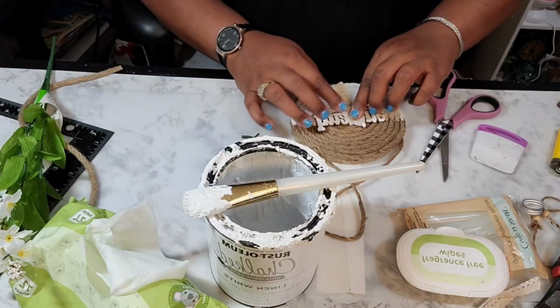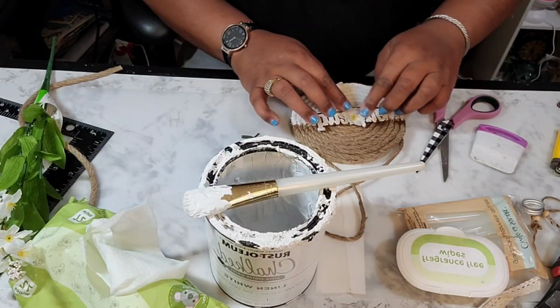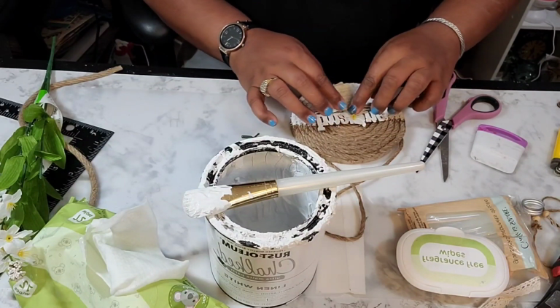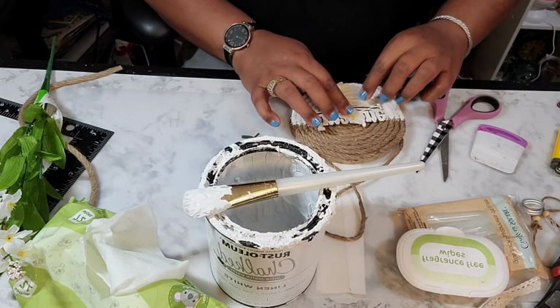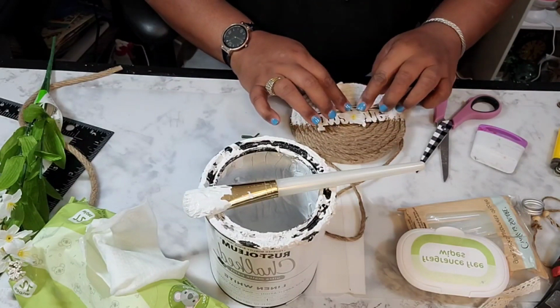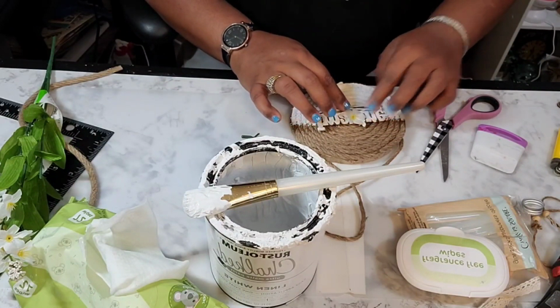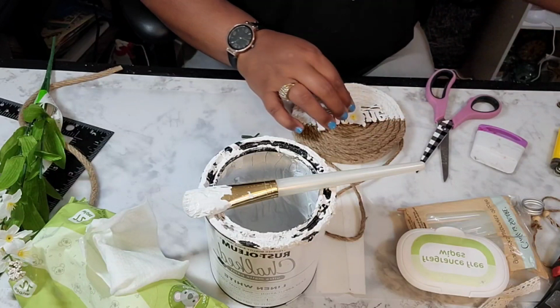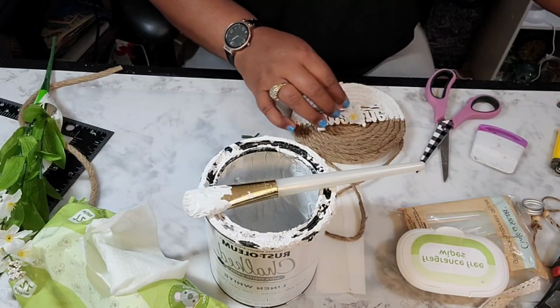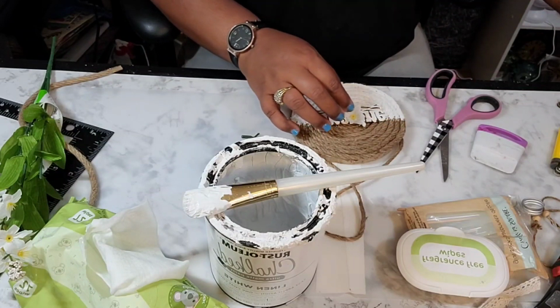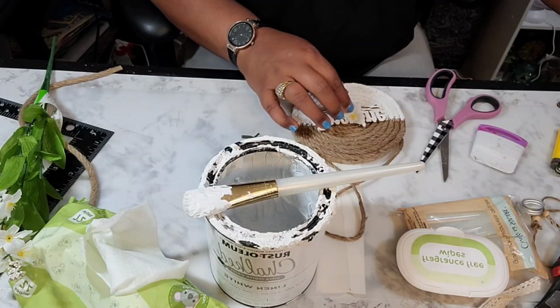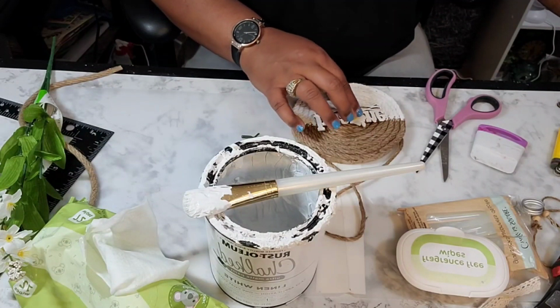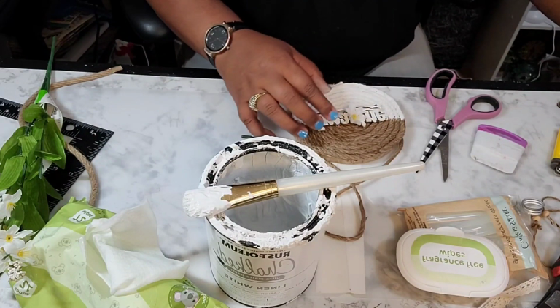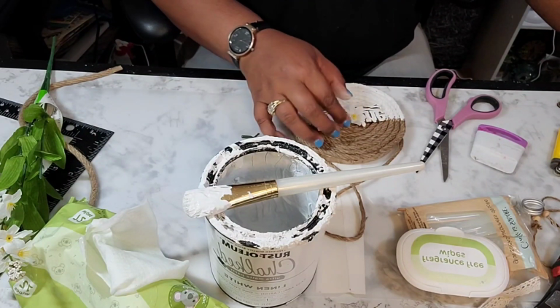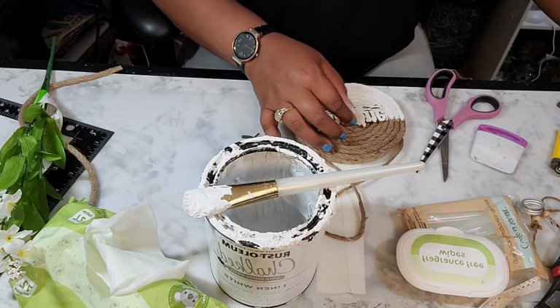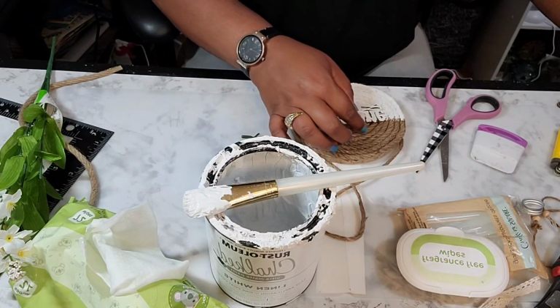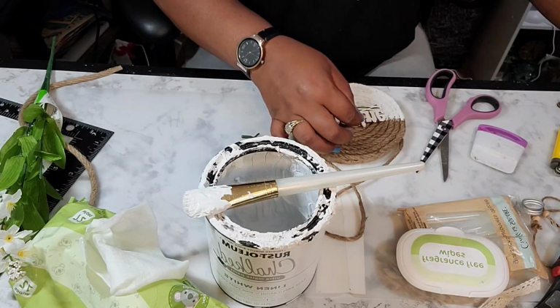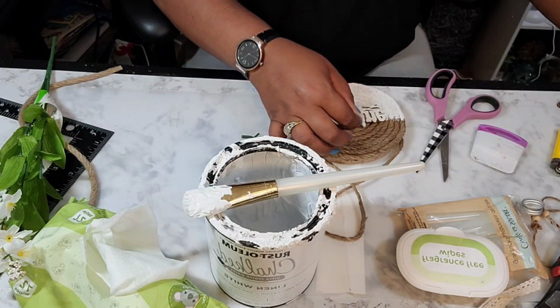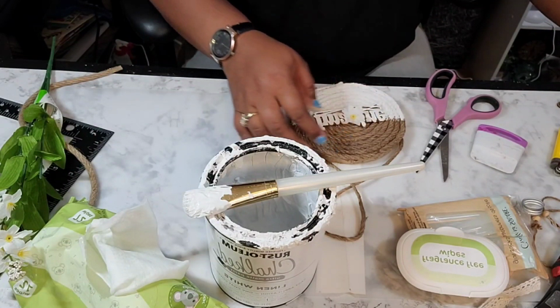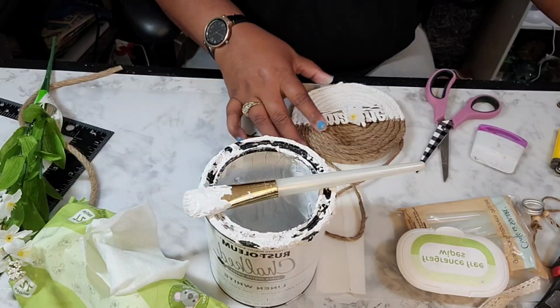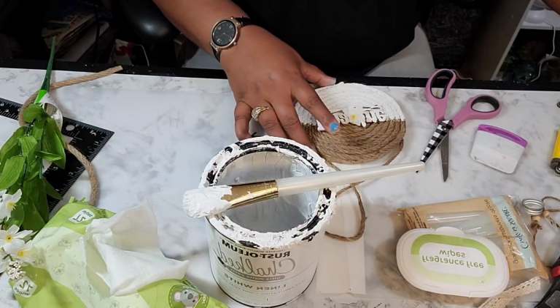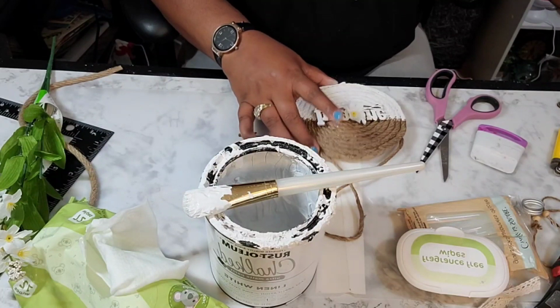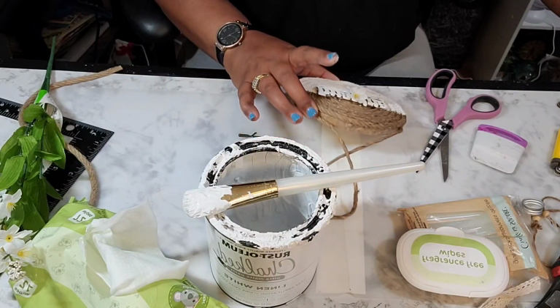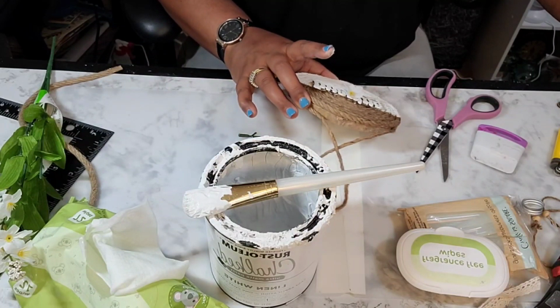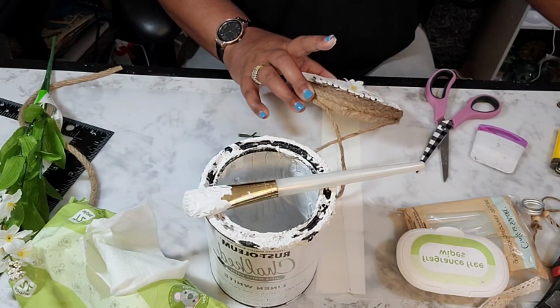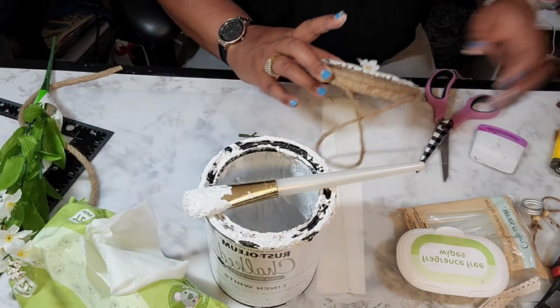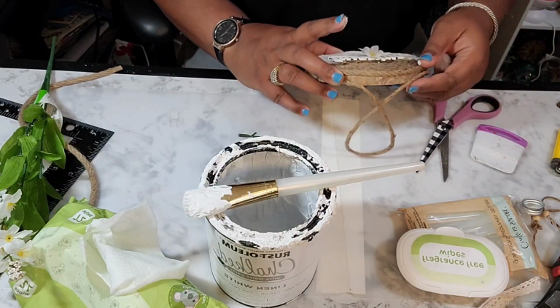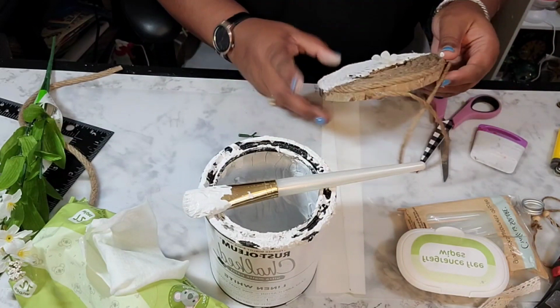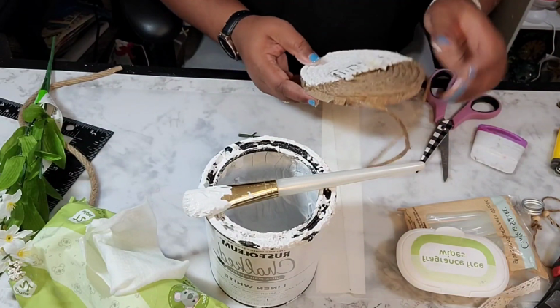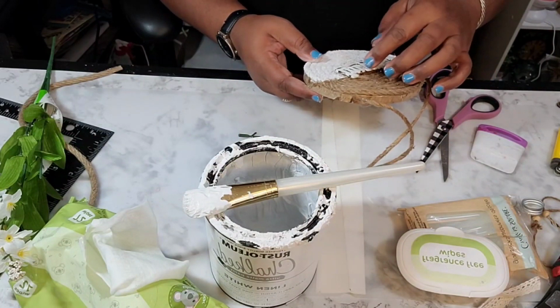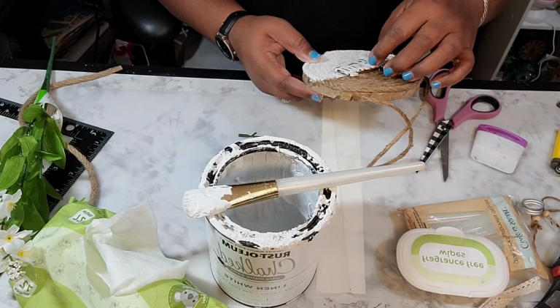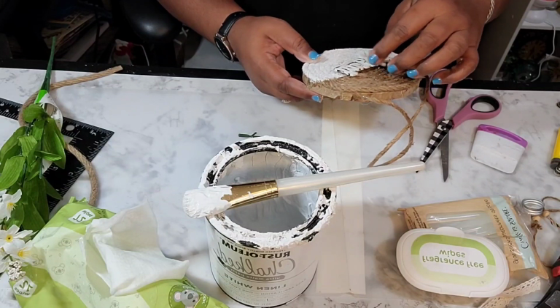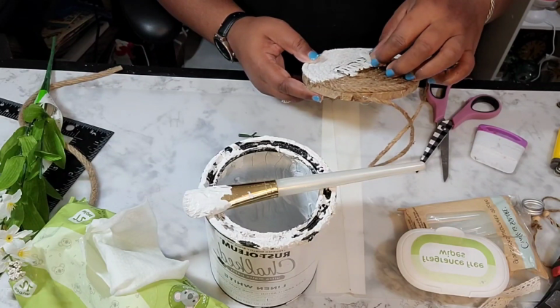Now I just cut a piece of the petals off of the floral and put it in the middle — I think it's over the G.